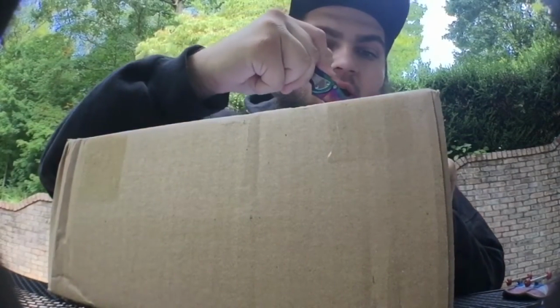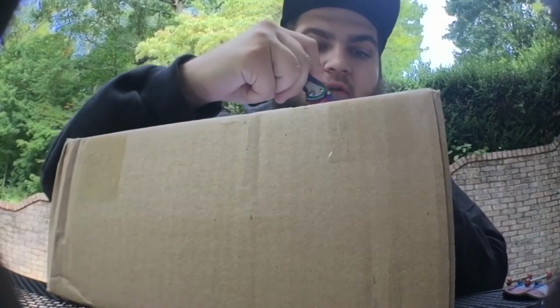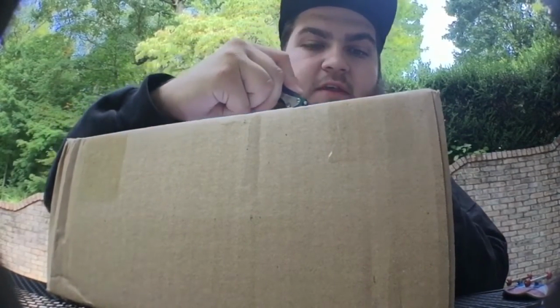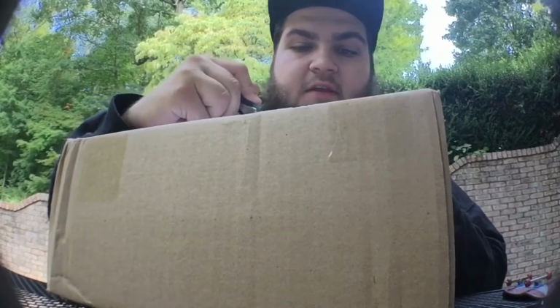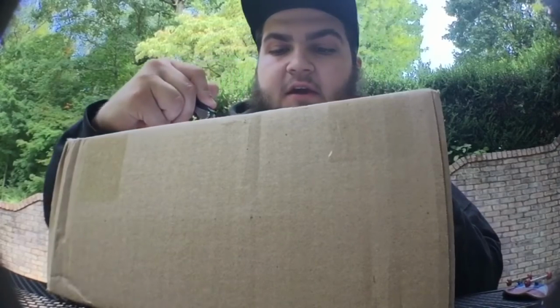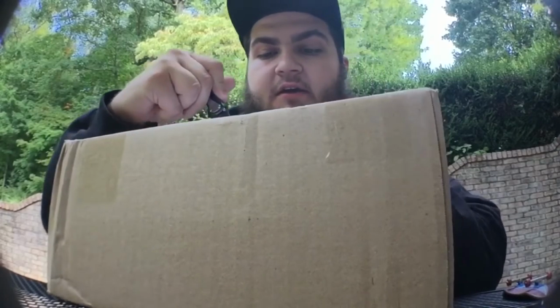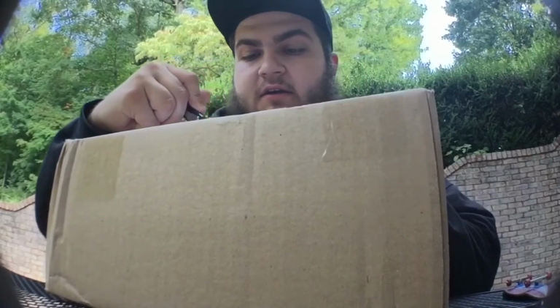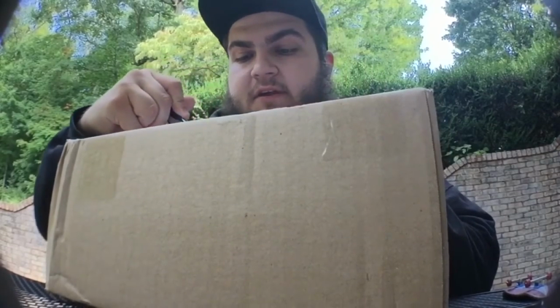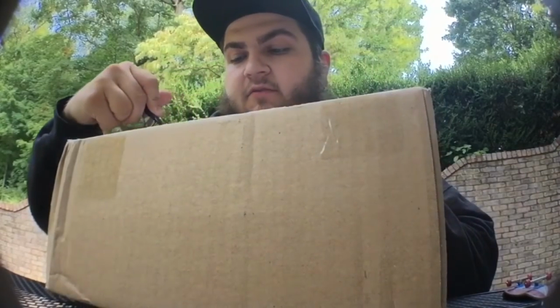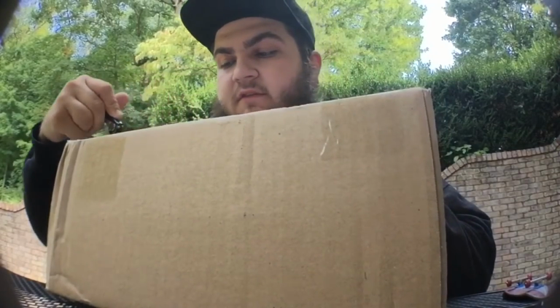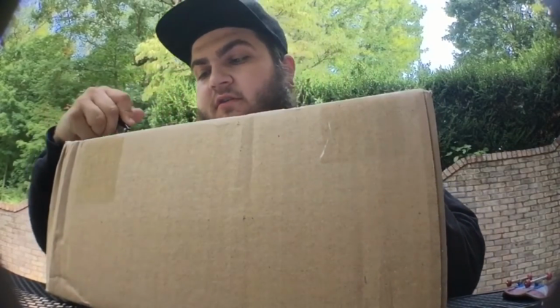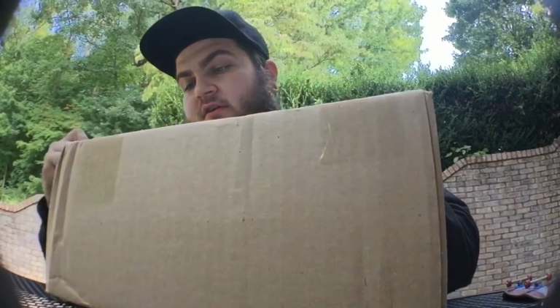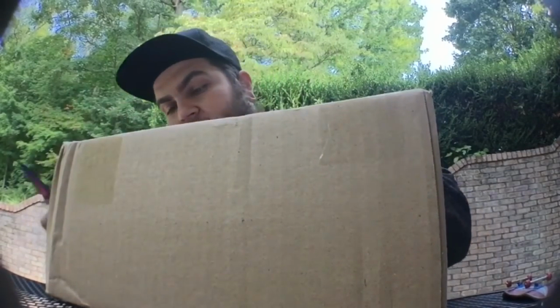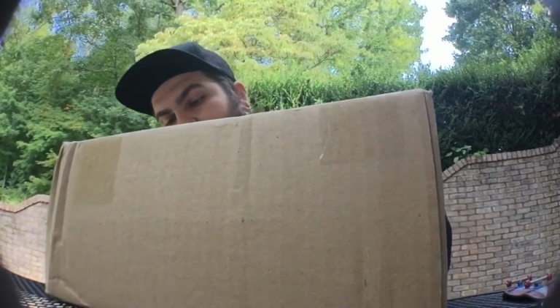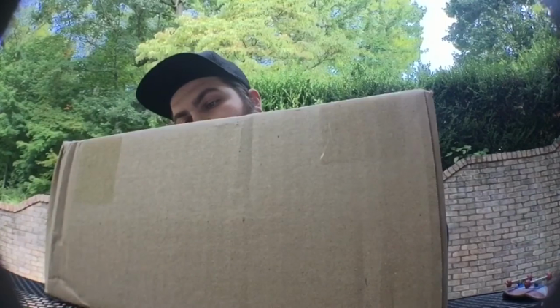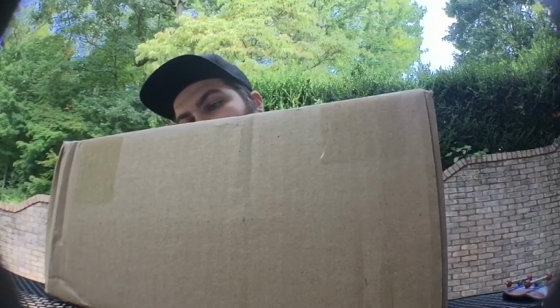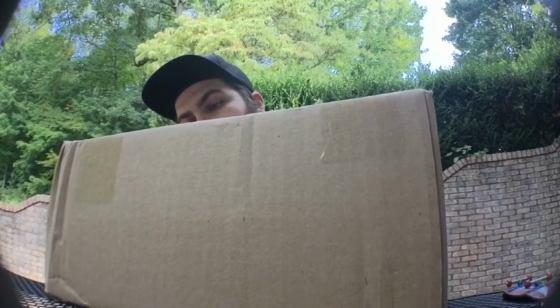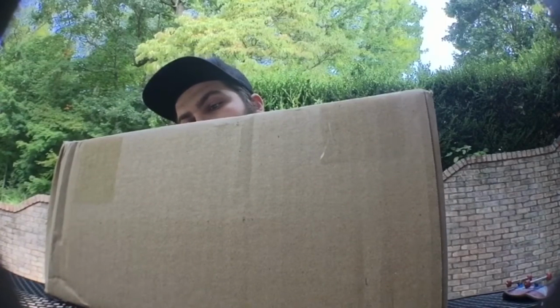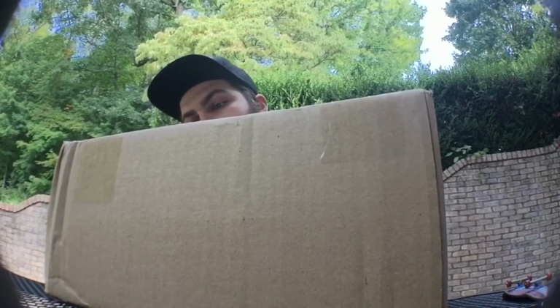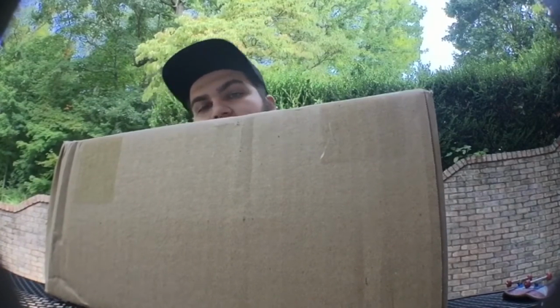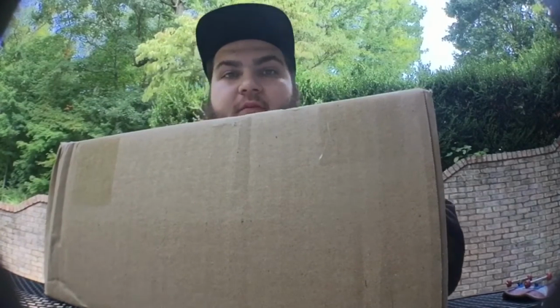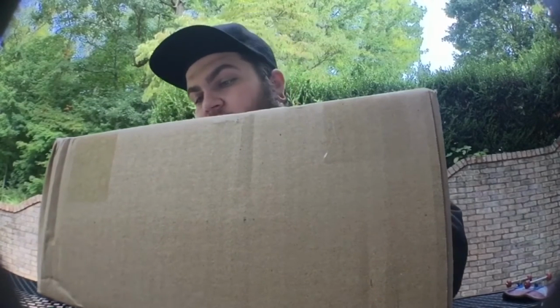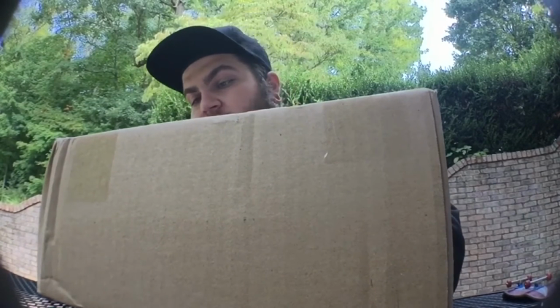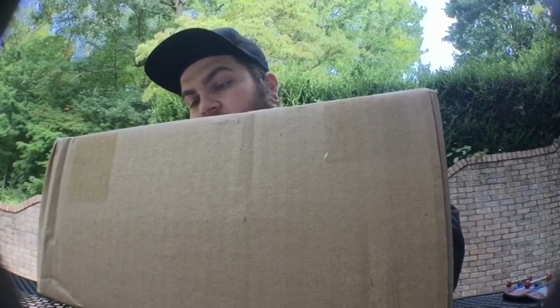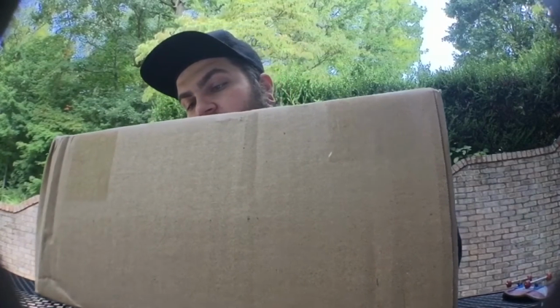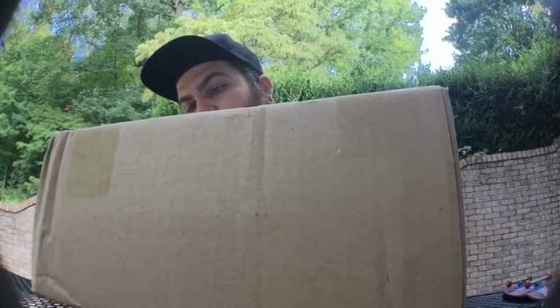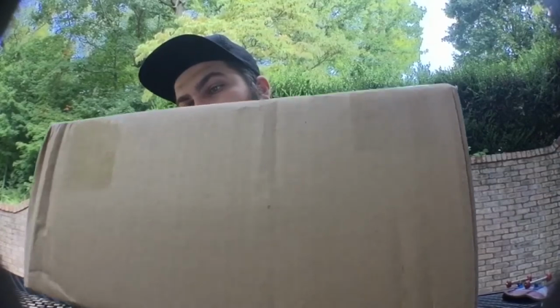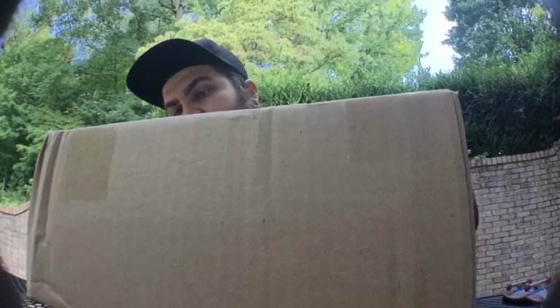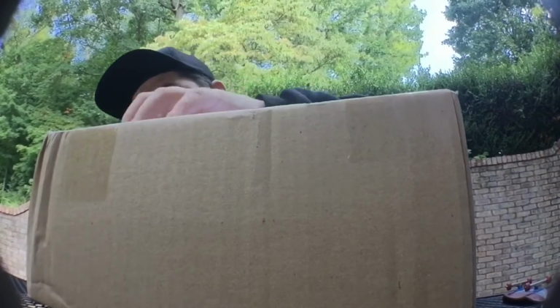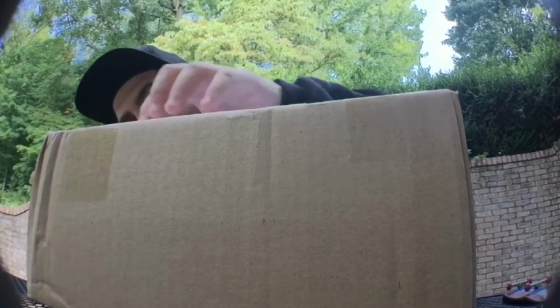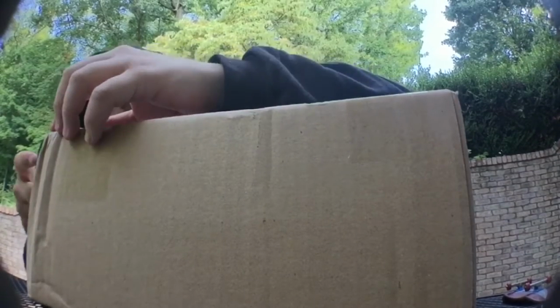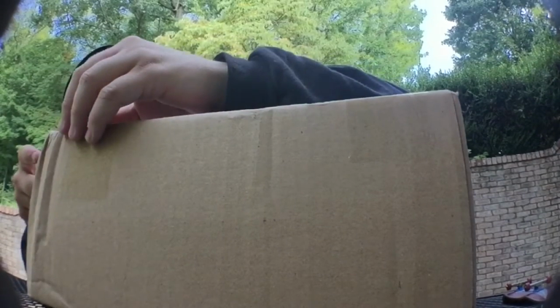I ordered this a couple days ago, it wasn't even that long, and it took like three days to get here. I can't remember the name of the ramp that I ordered either, but you guys will see here in a minute.